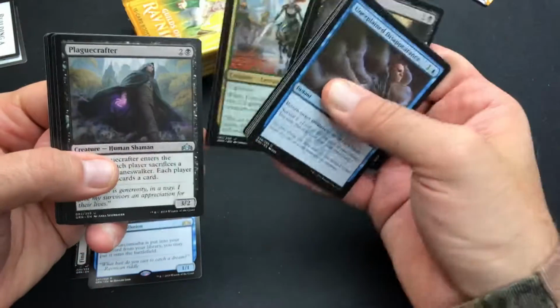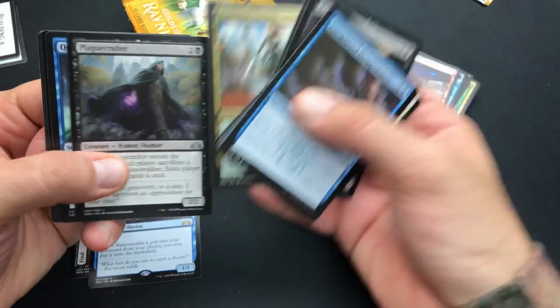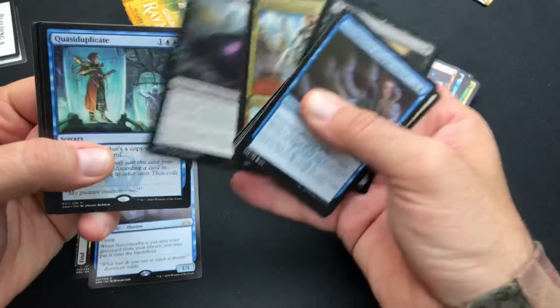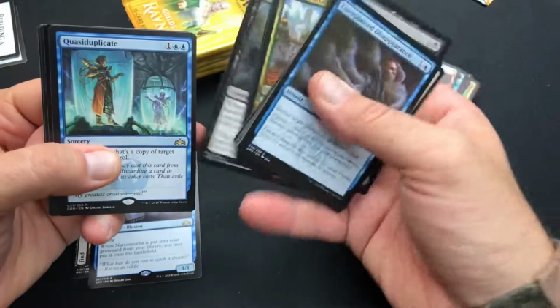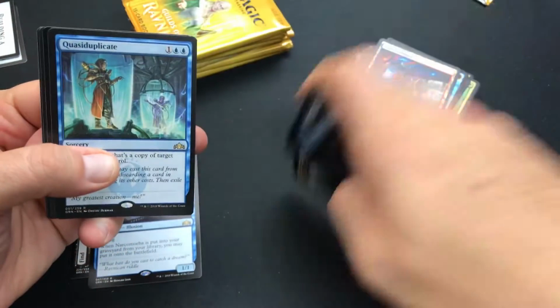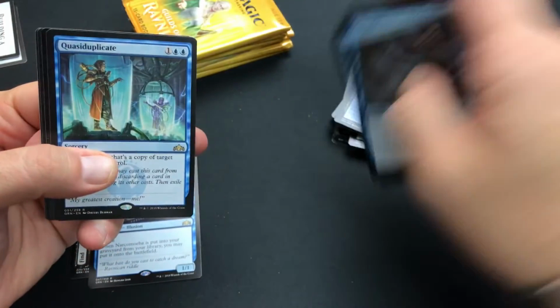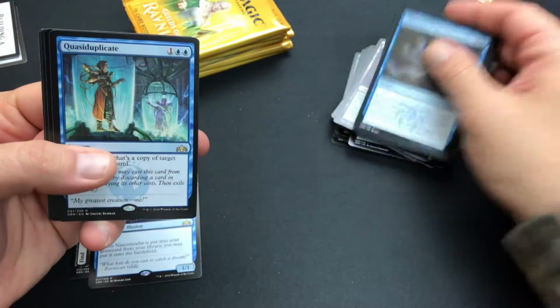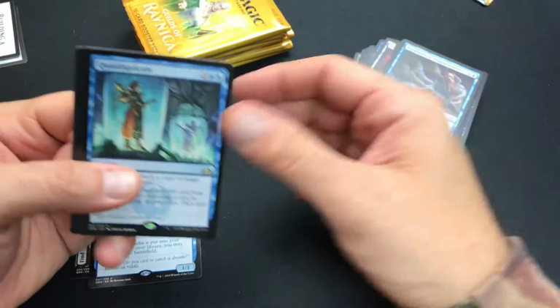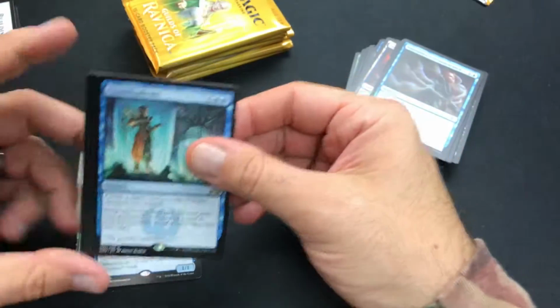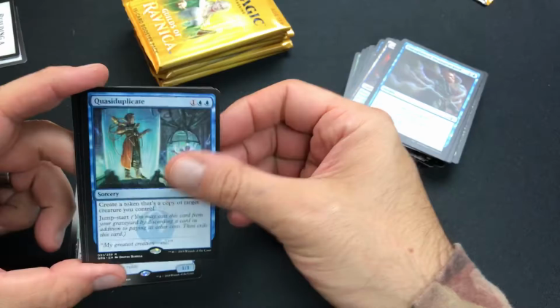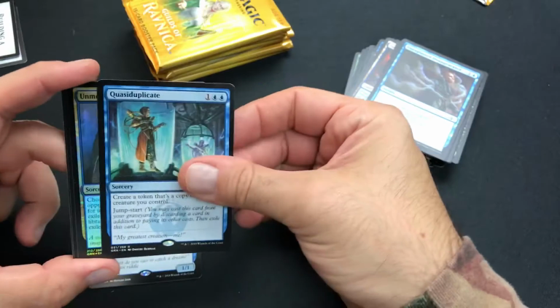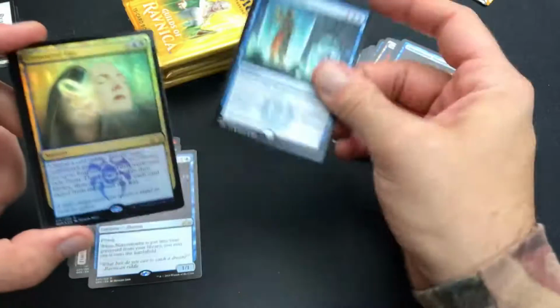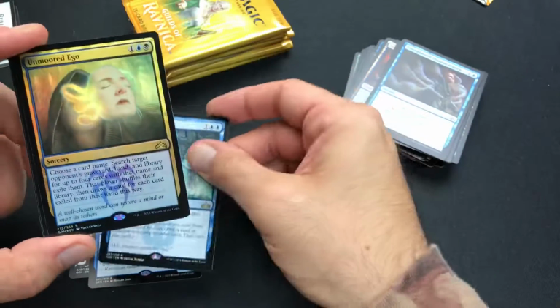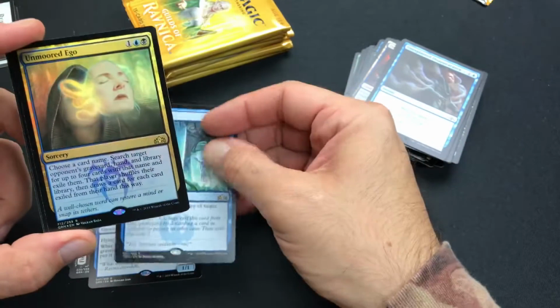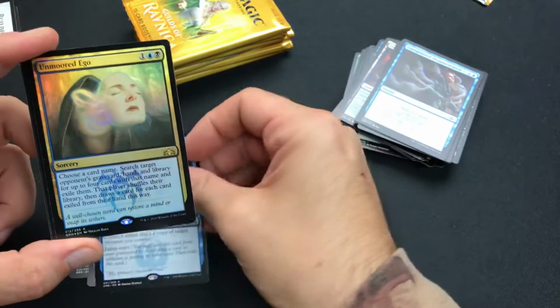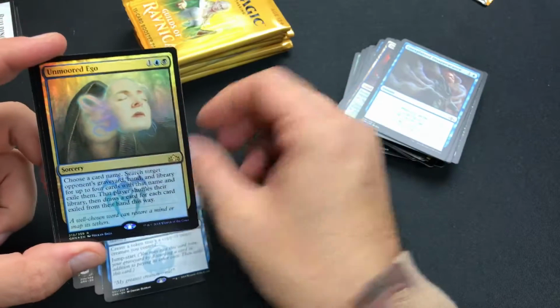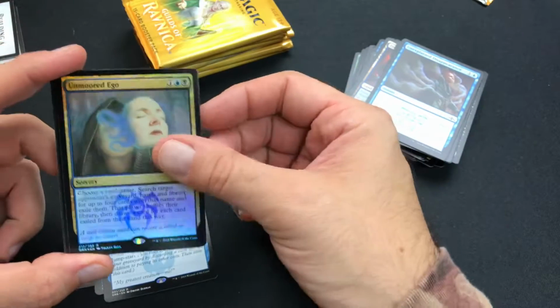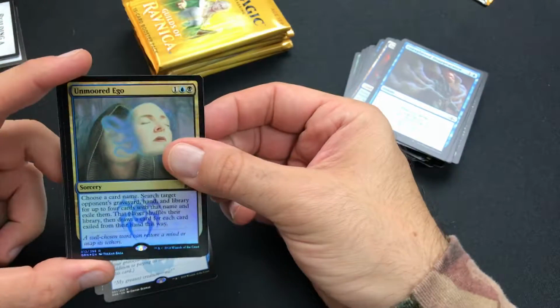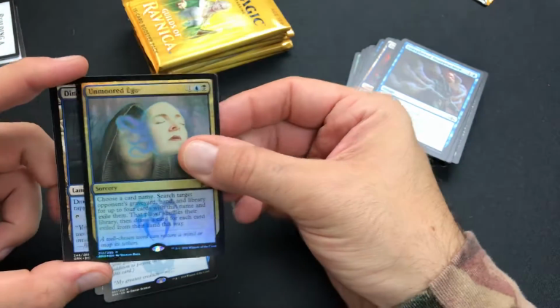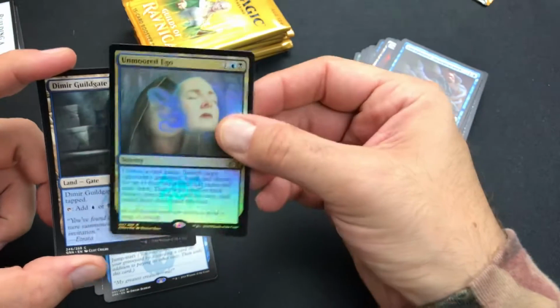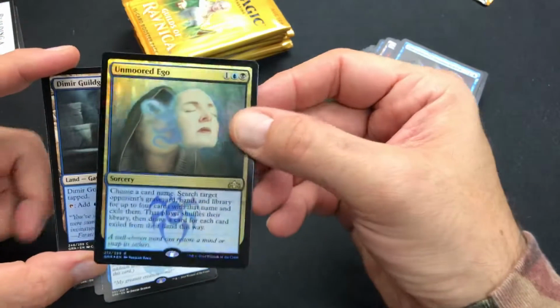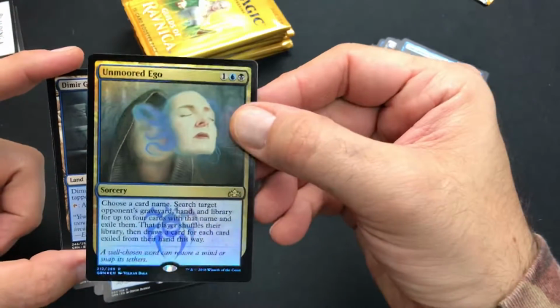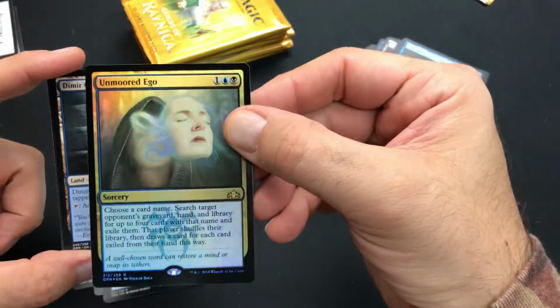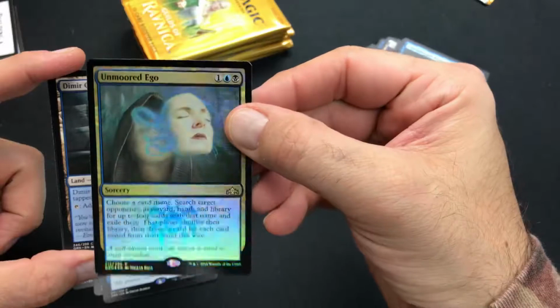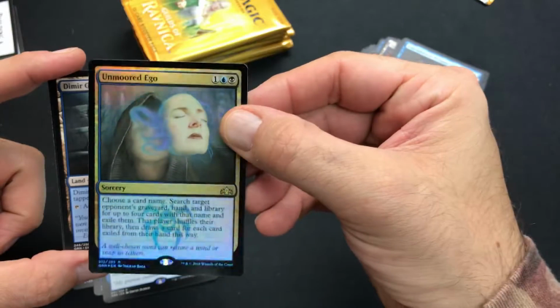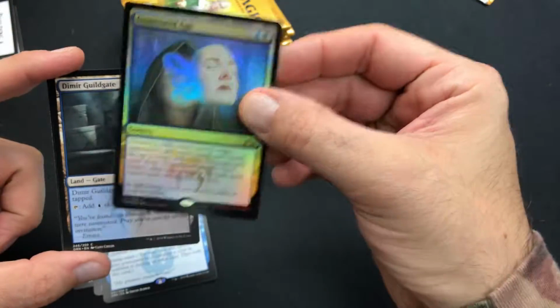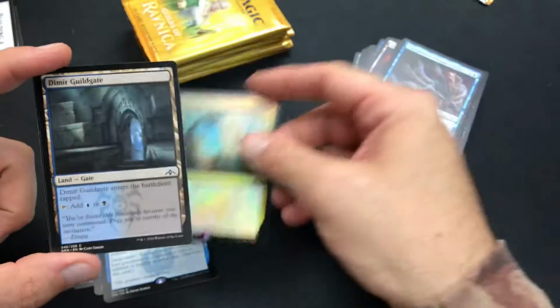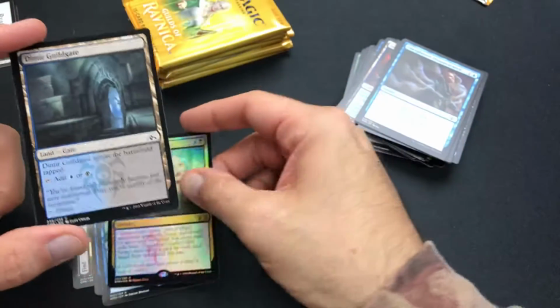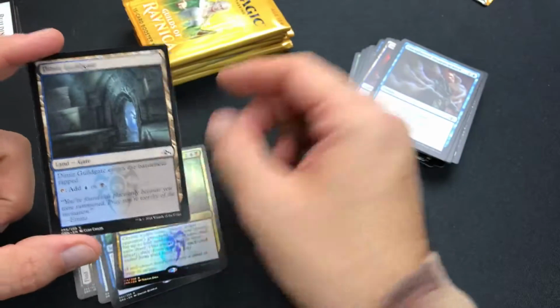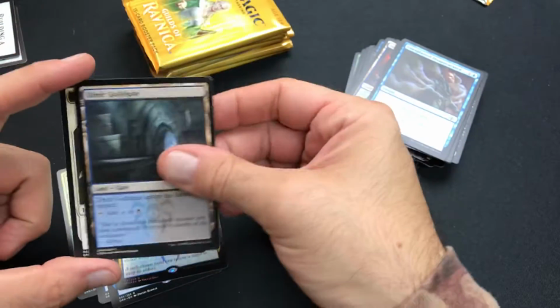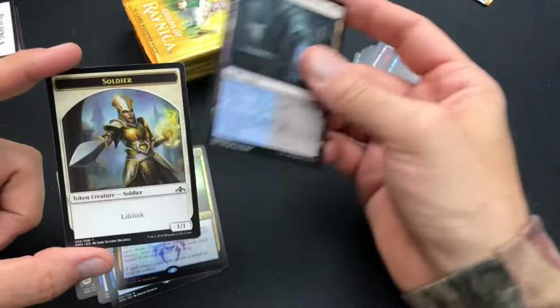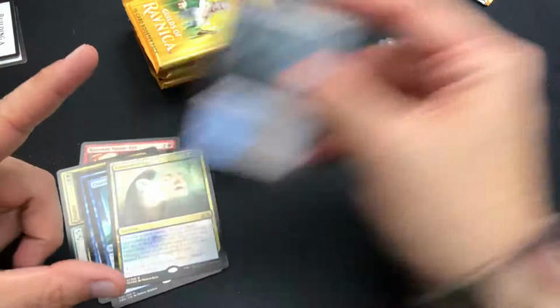This one, we'll see — Quasi-duplicate. Ooh, Unmoored Ego. And that's a foil rare. Superb.